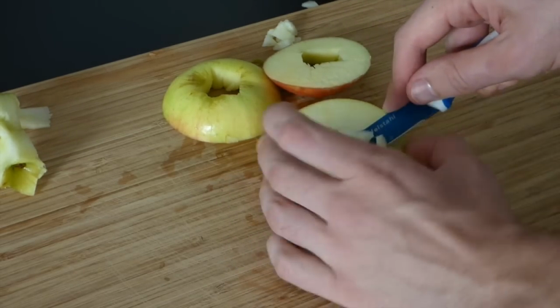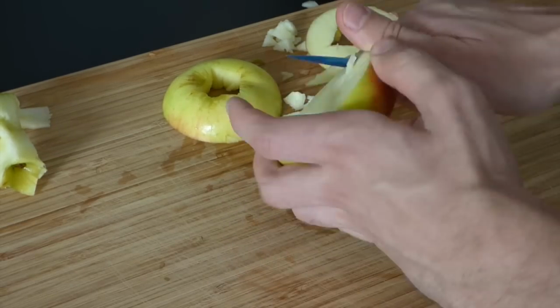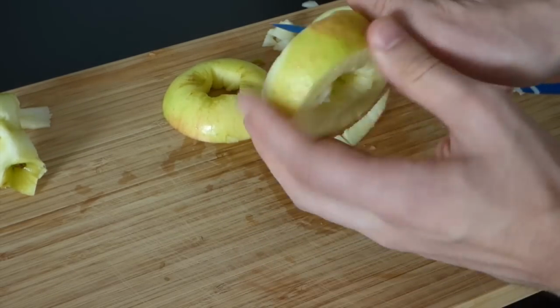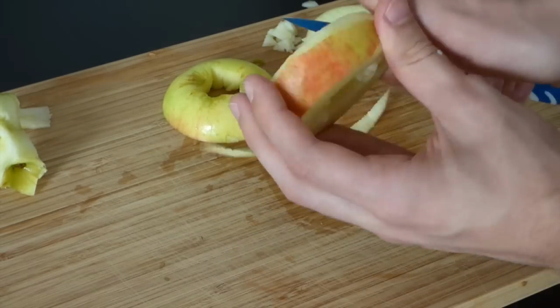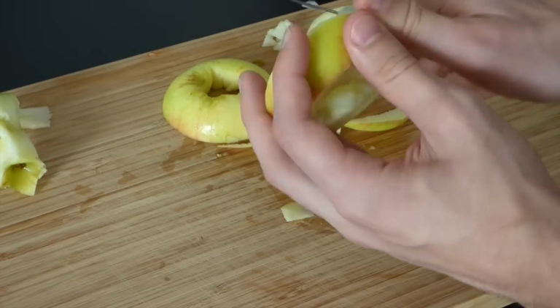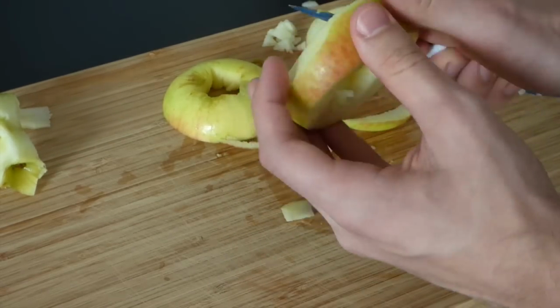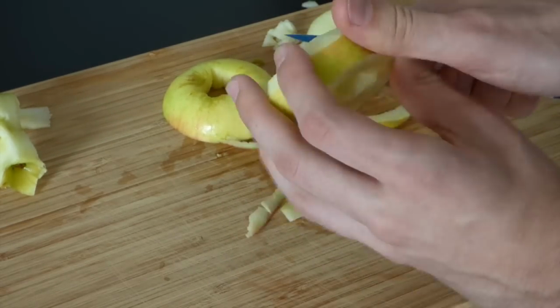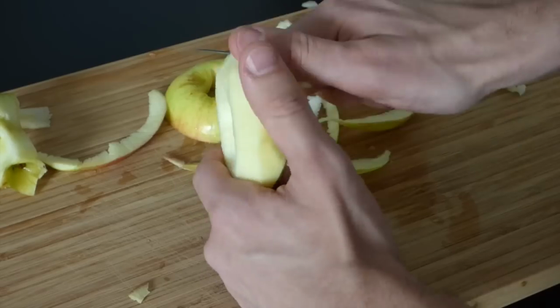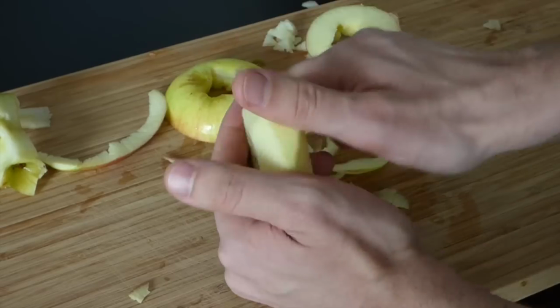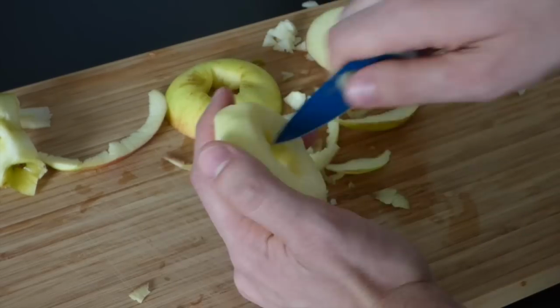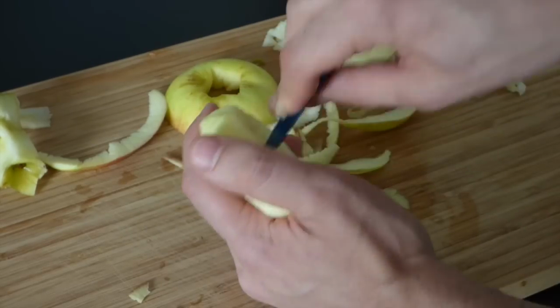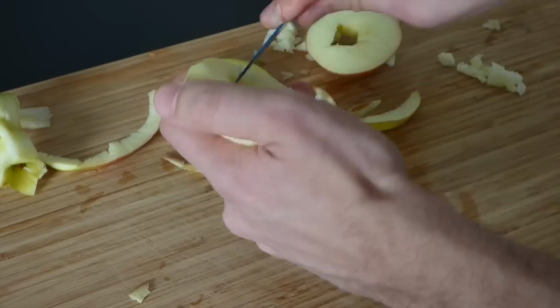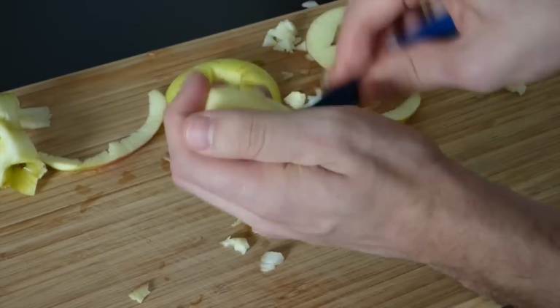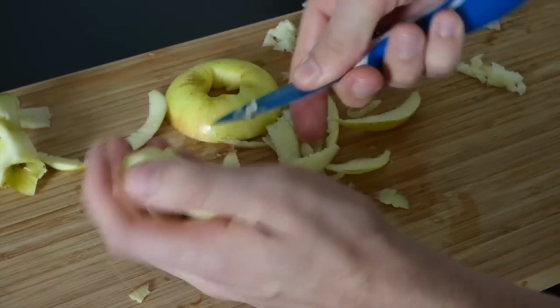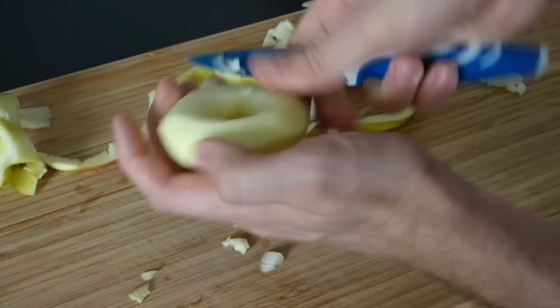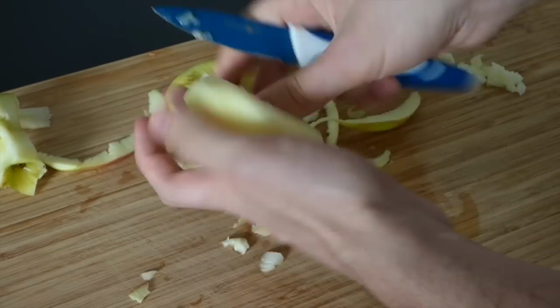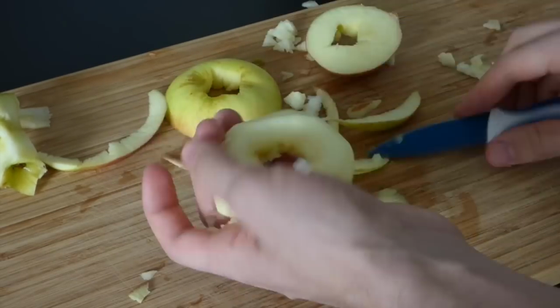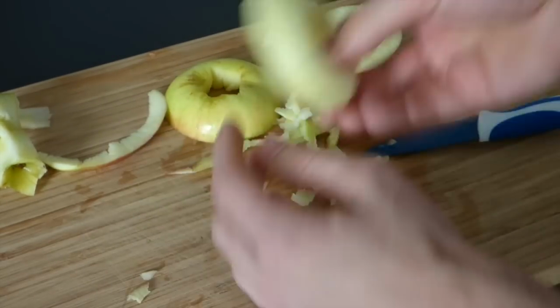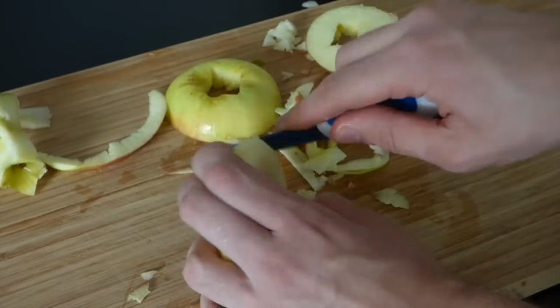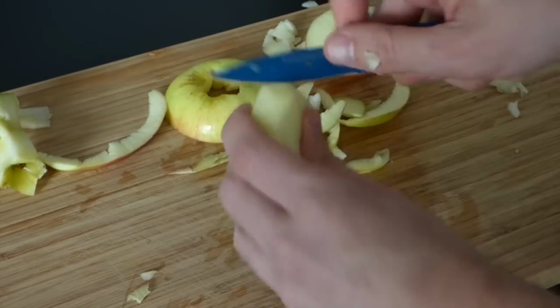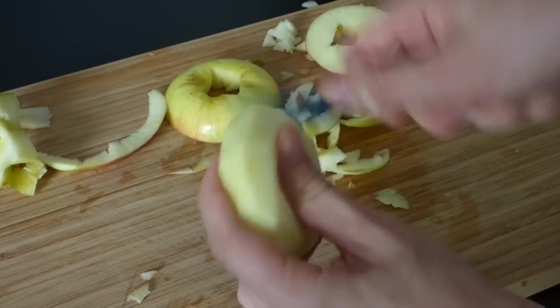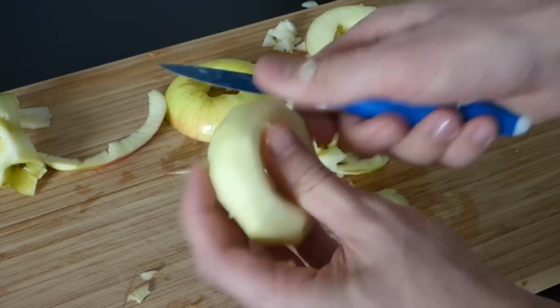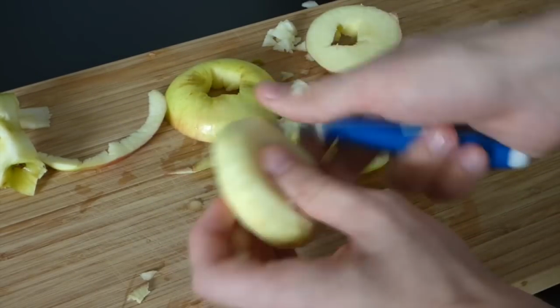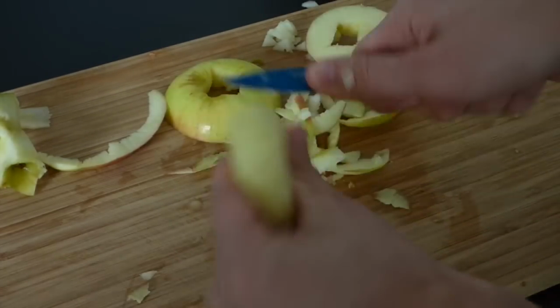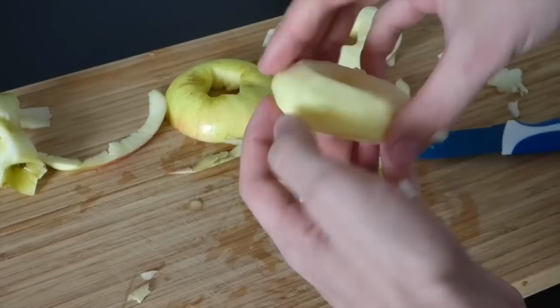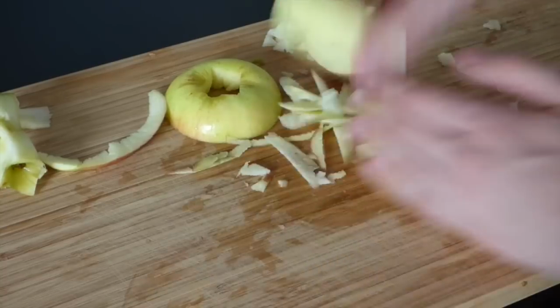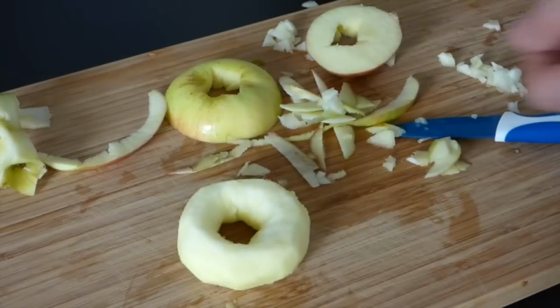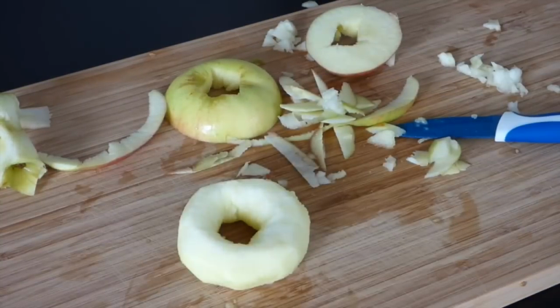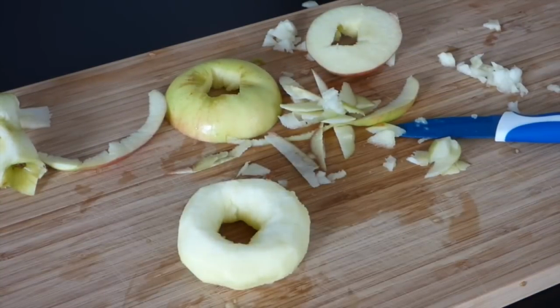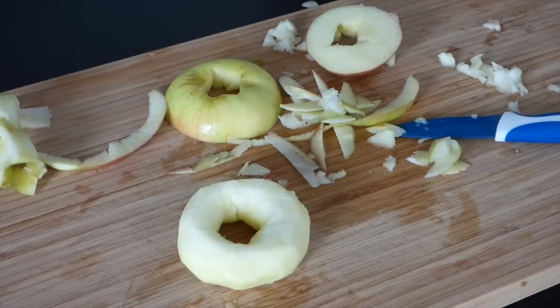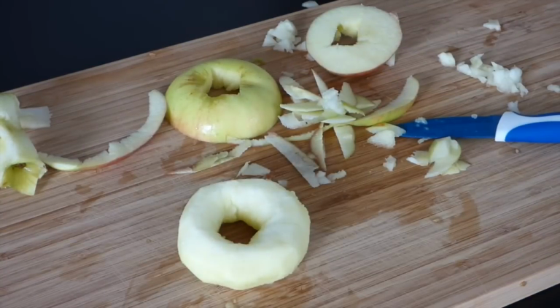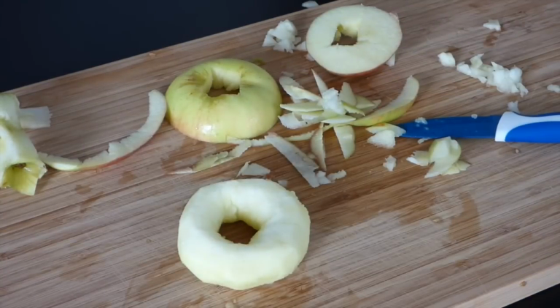Then we got rid of the apple peel because without it it will look more like dough, and because we also want to give the doughnut some color it will be easier to paint. You're done with your doughnut!